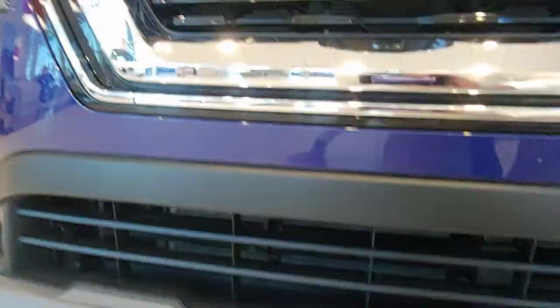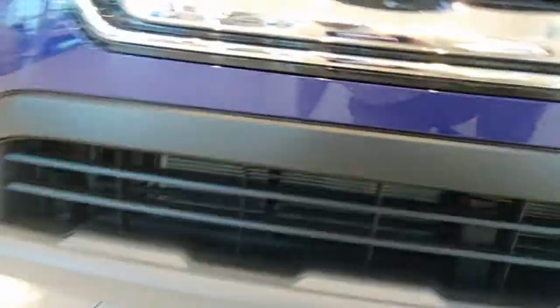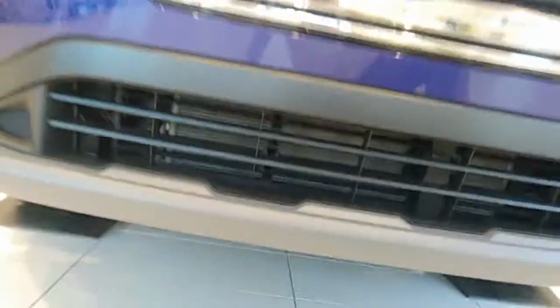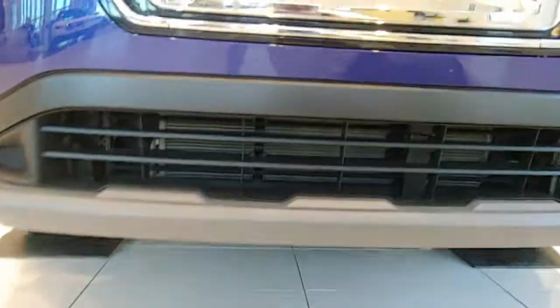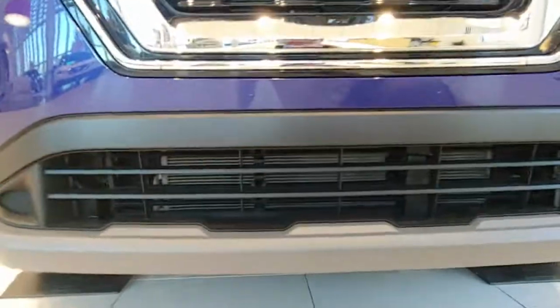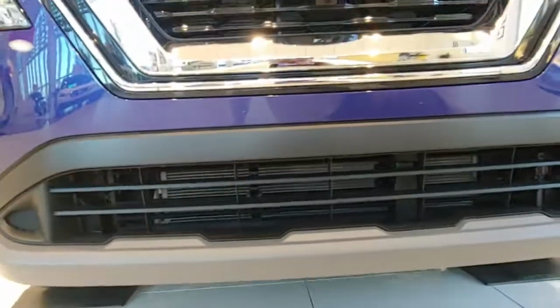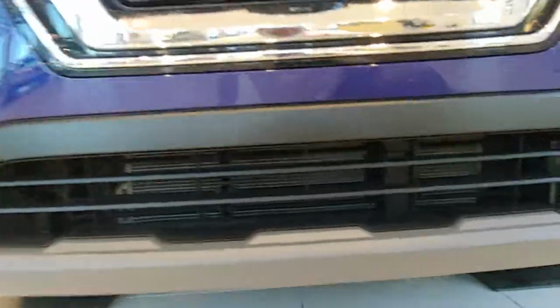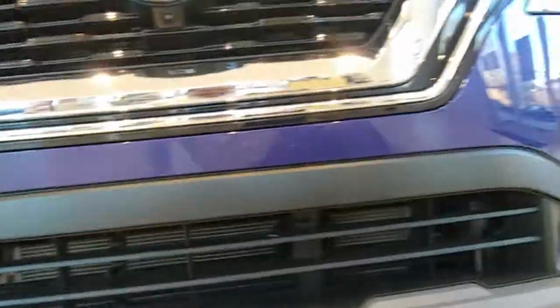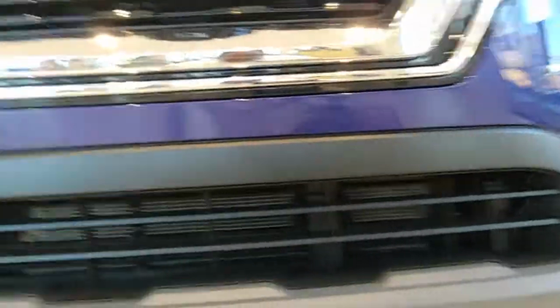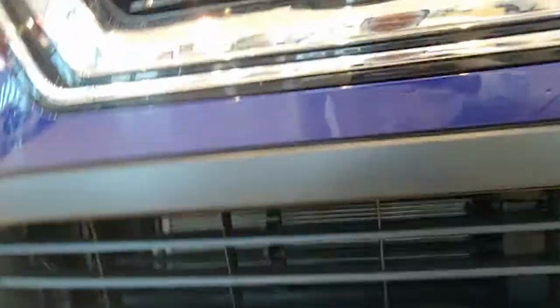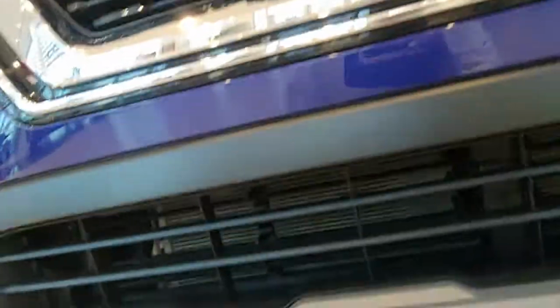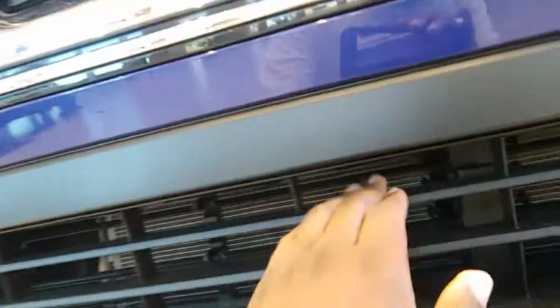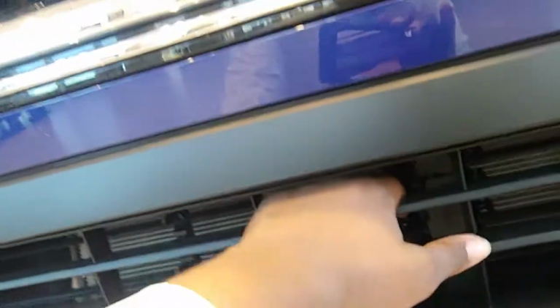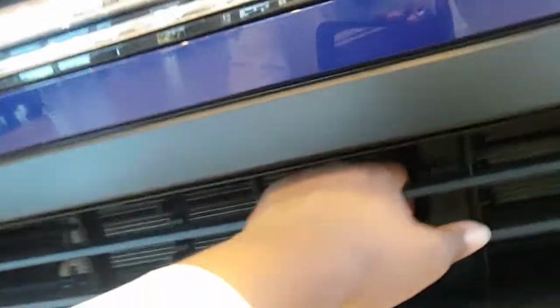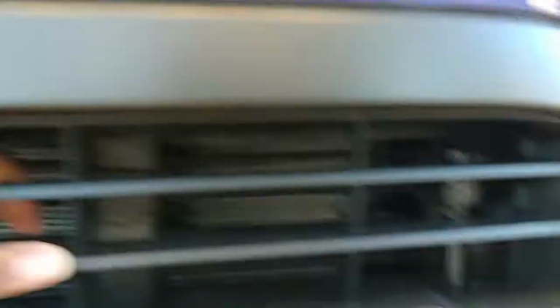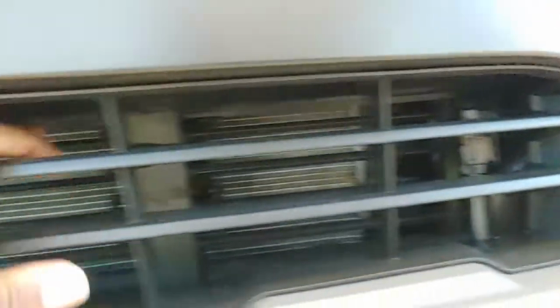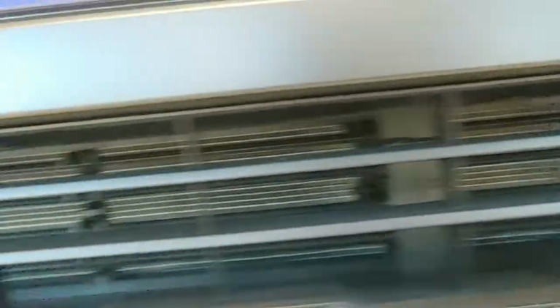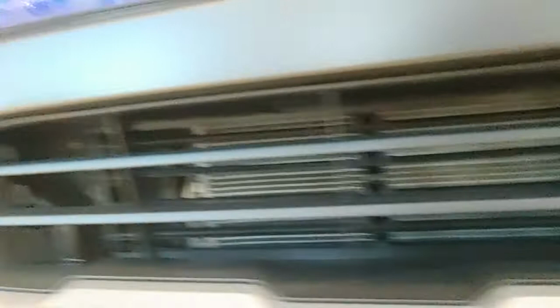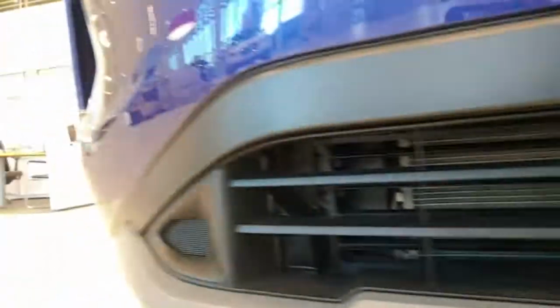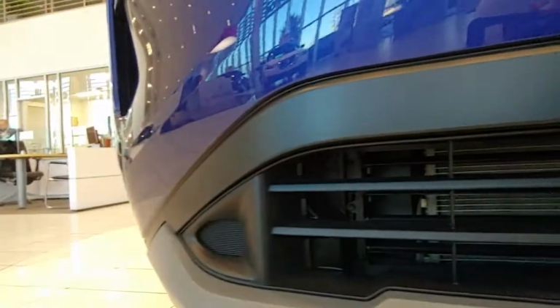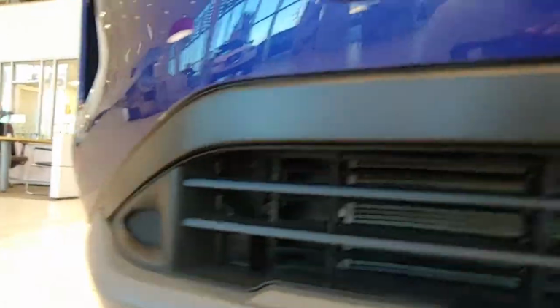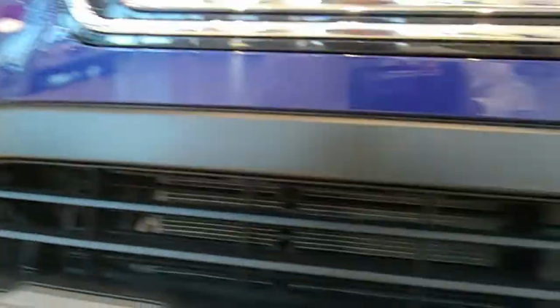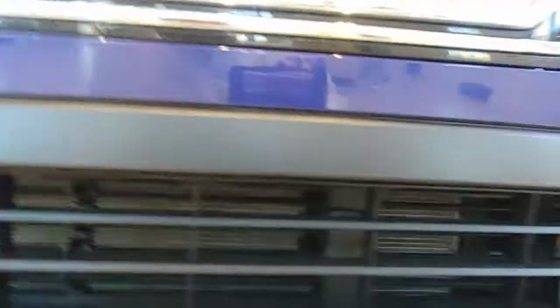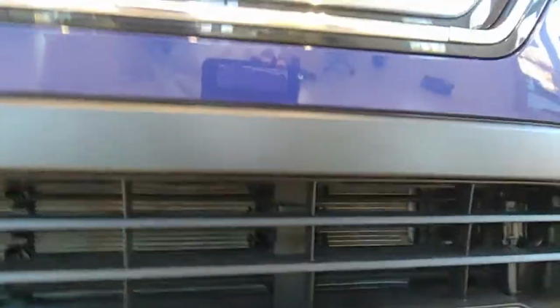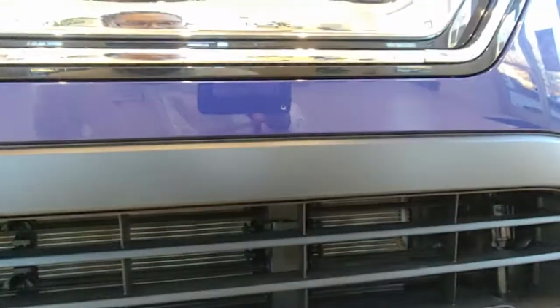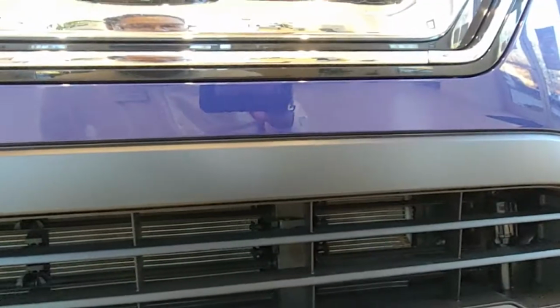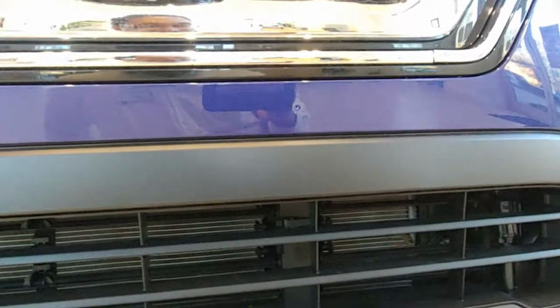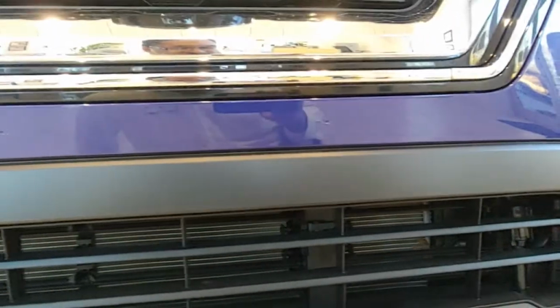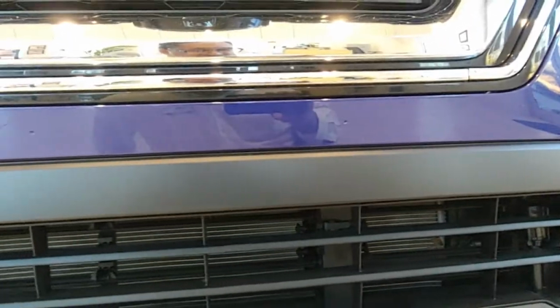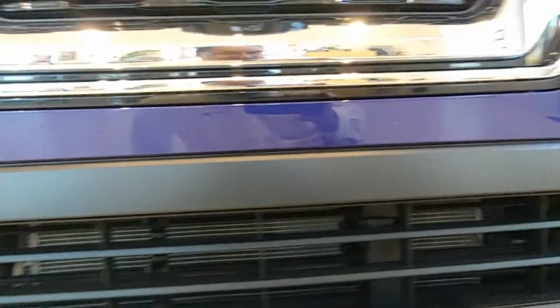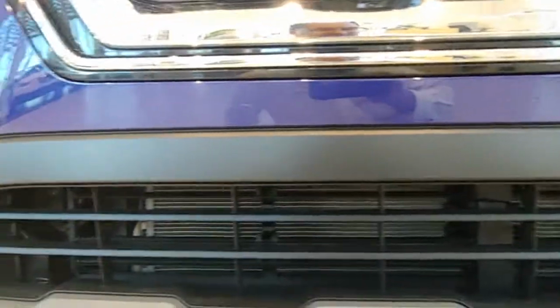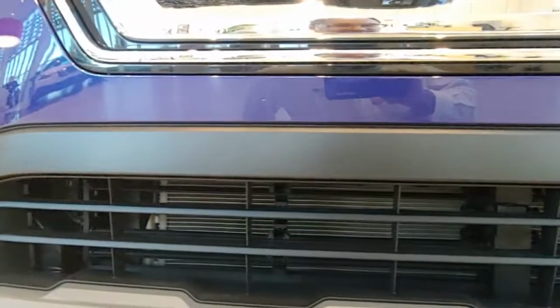Right here is what we have: active grille shutters. They're right in here. What happens with the active grille shutters — which is actually standard on every model — is that as the vehicle reaches cruising speeds, the grille shutters will actually close in order to increase aerodynamic efficiency.